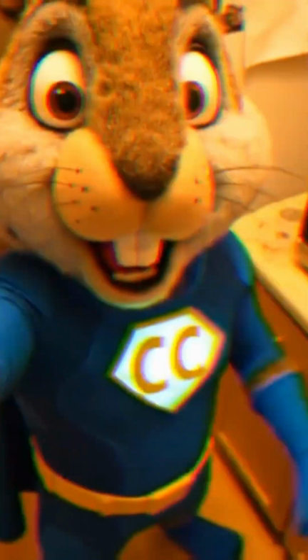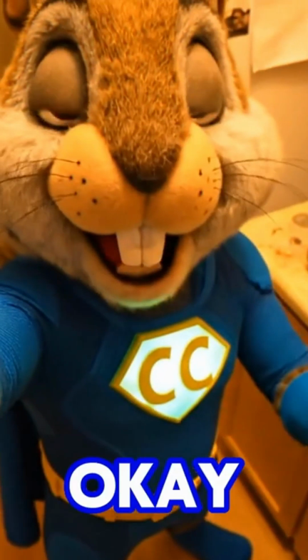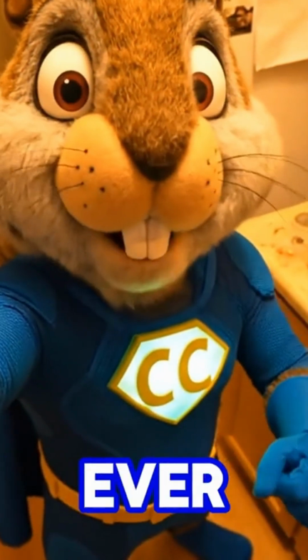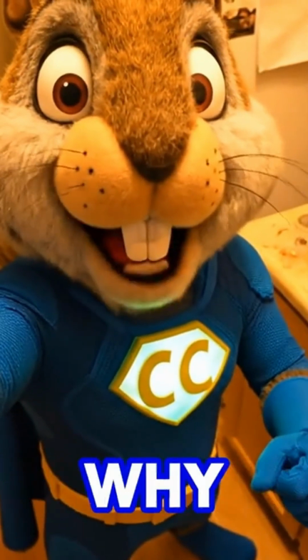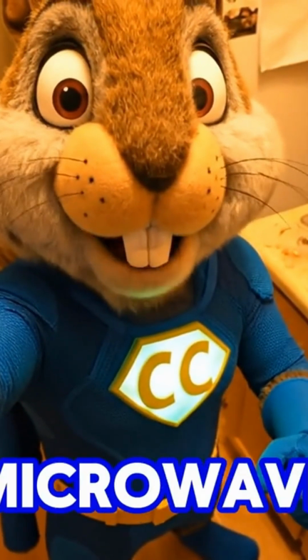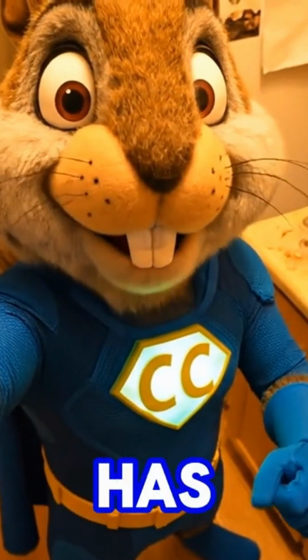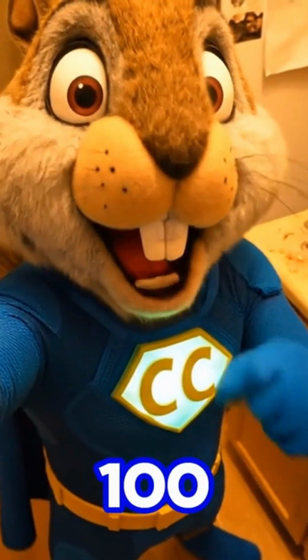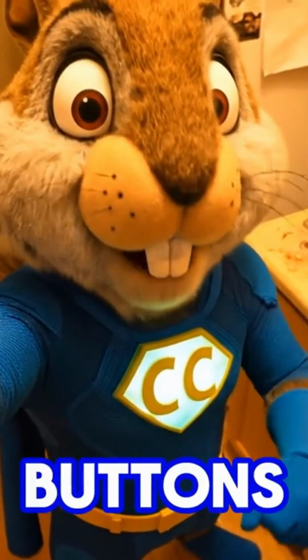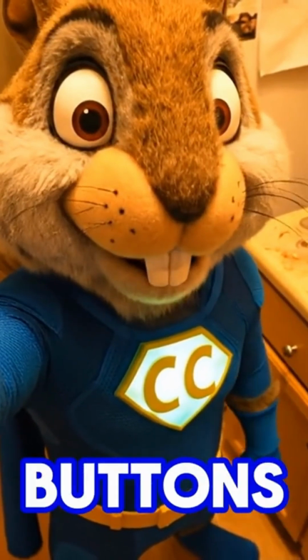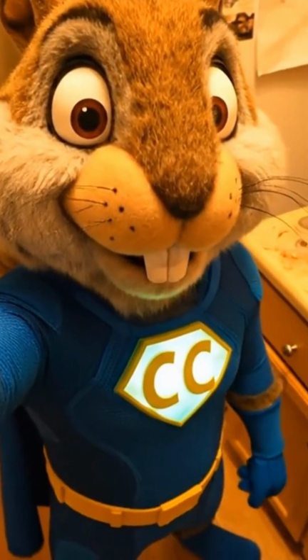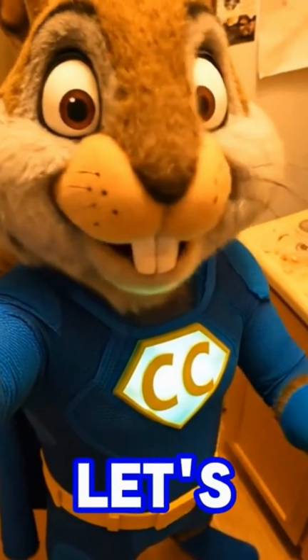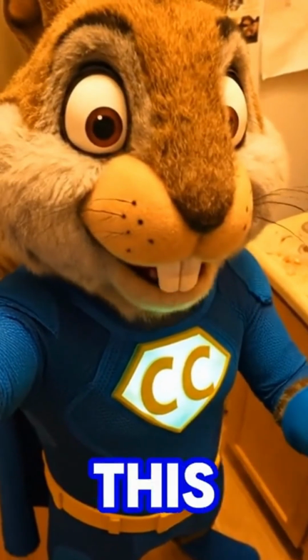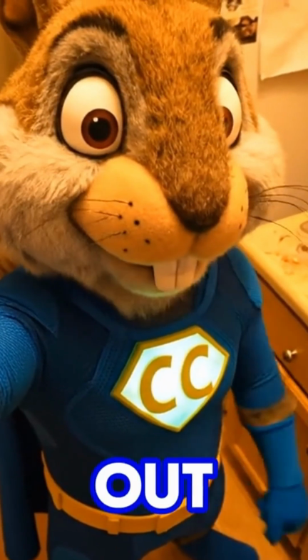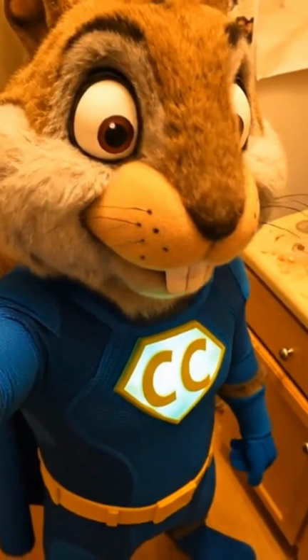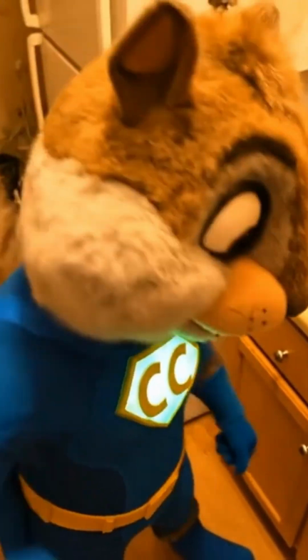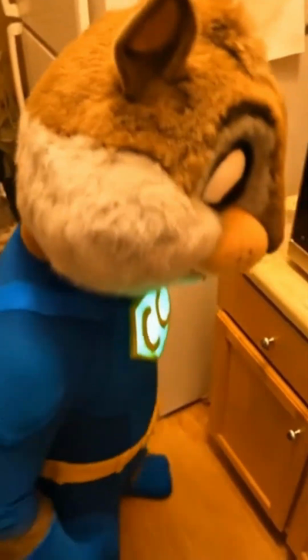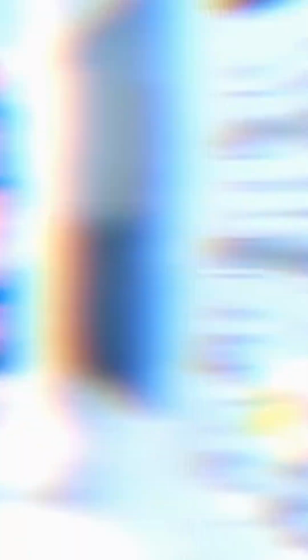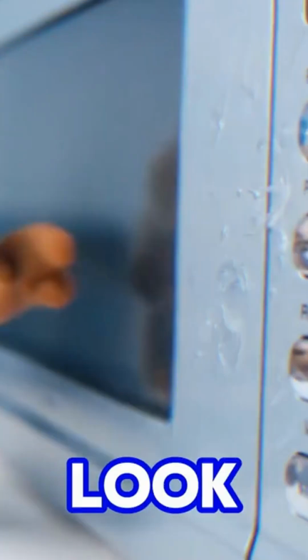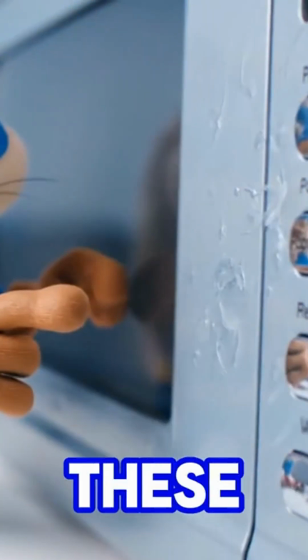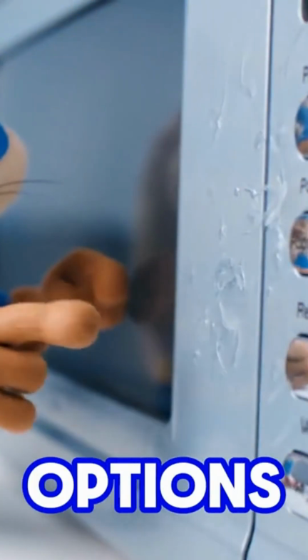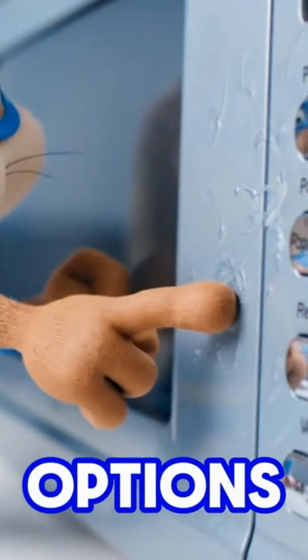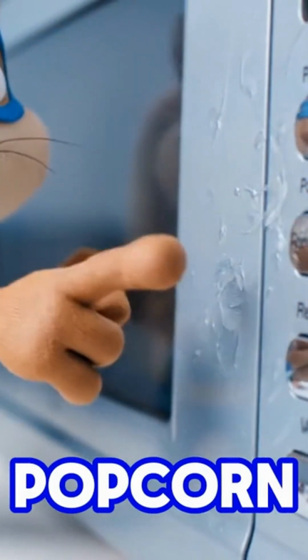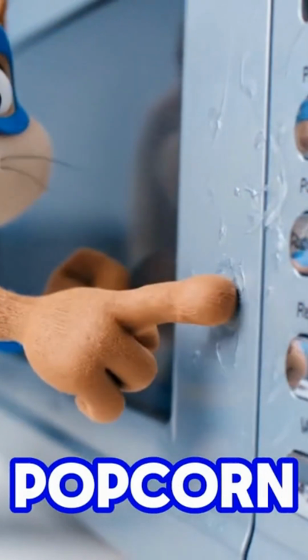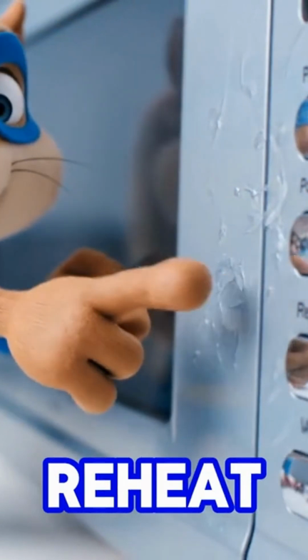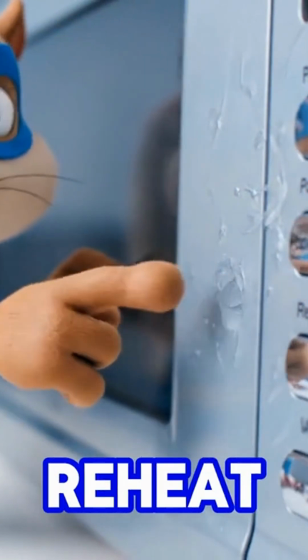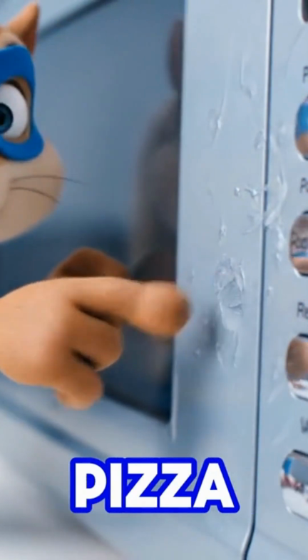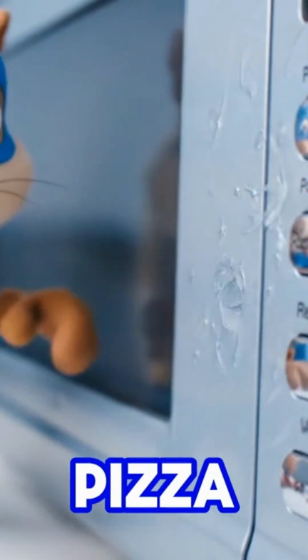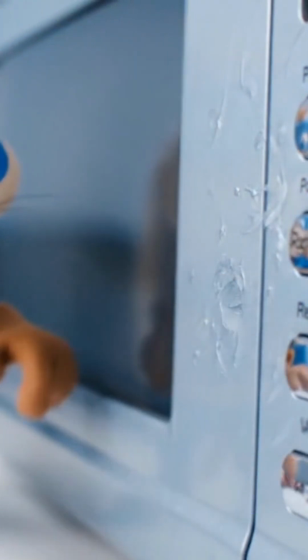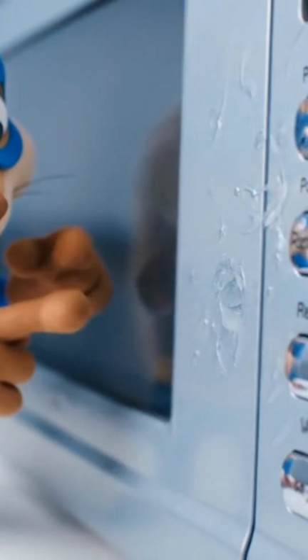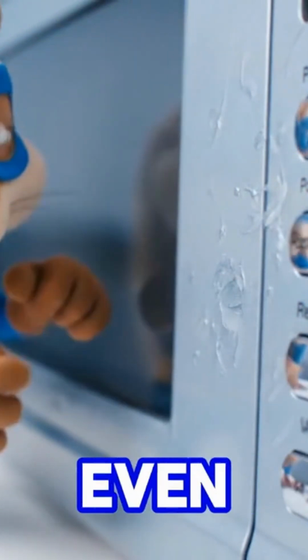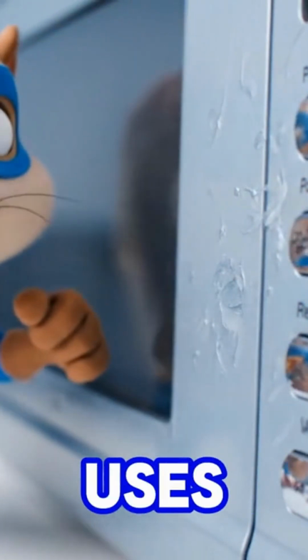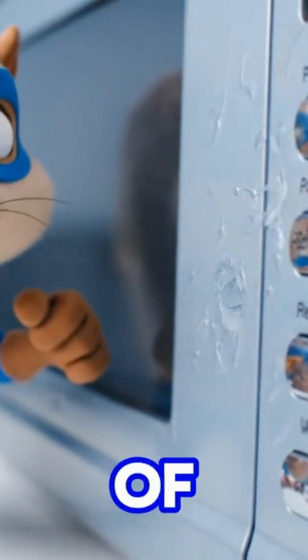Okay, ever wondered why your microwave has like a hundred buttons? Let's figure this out. Look at all these options — popcorn, reheat, pizza. Who even uses half of them?